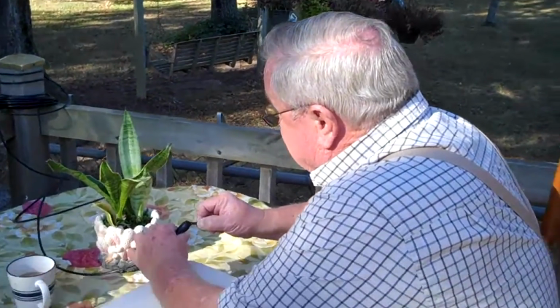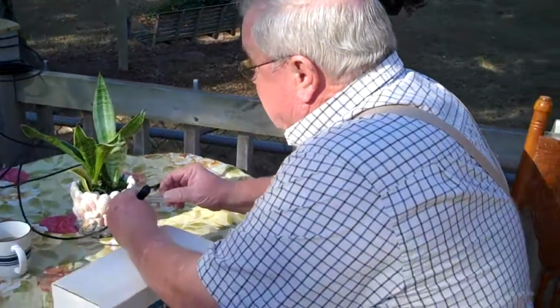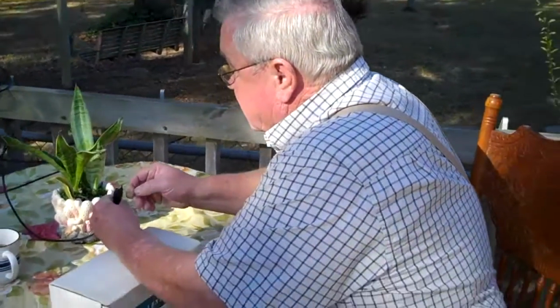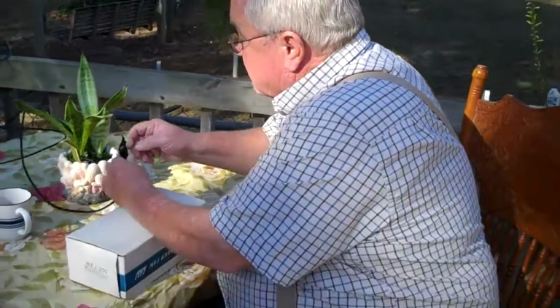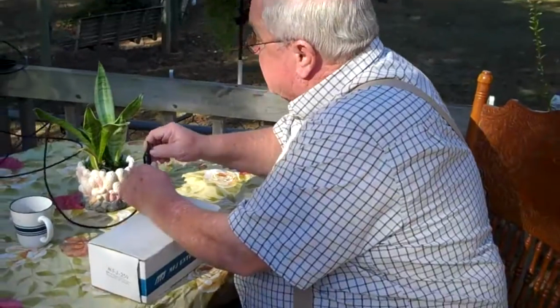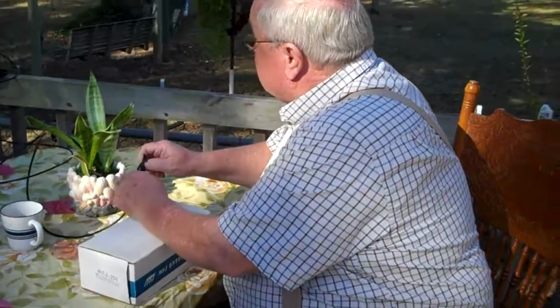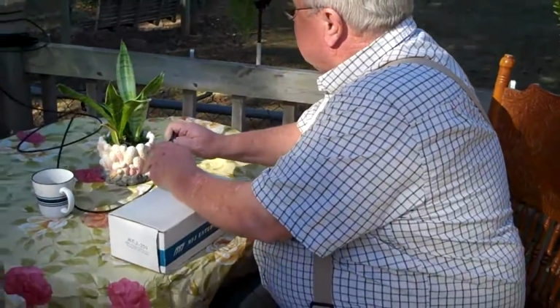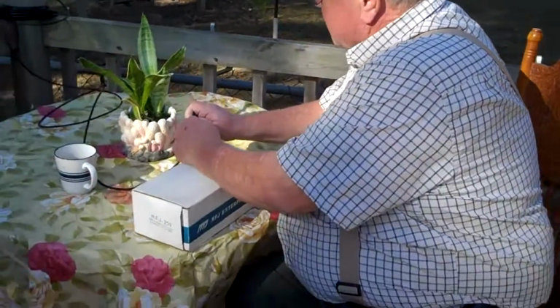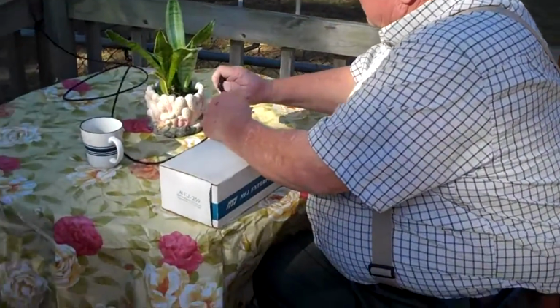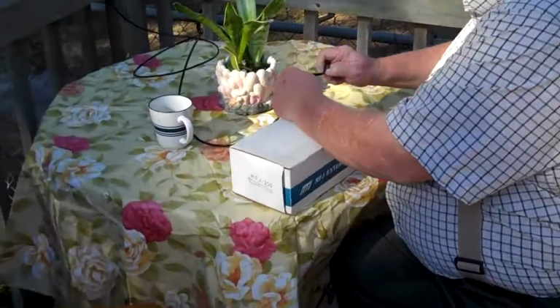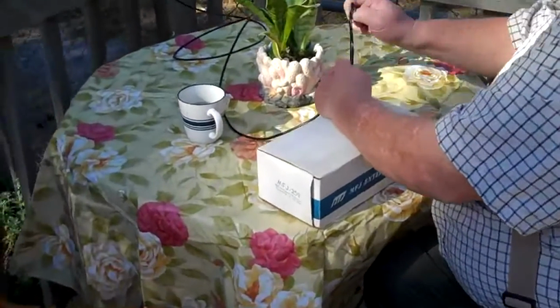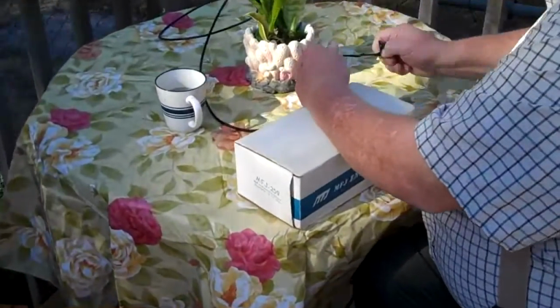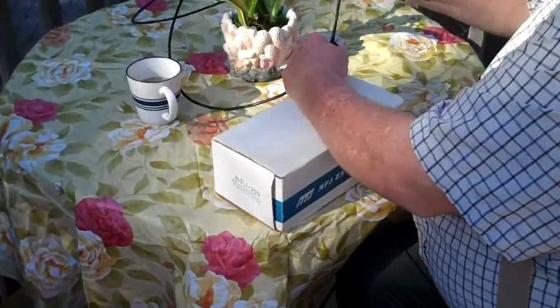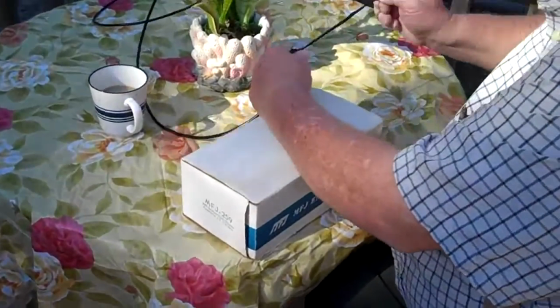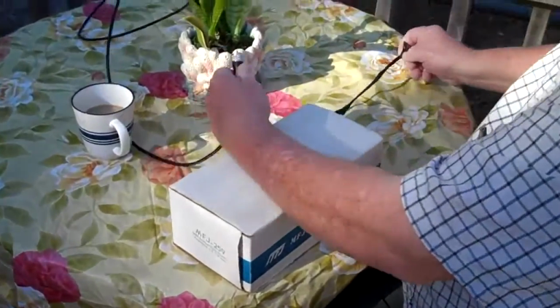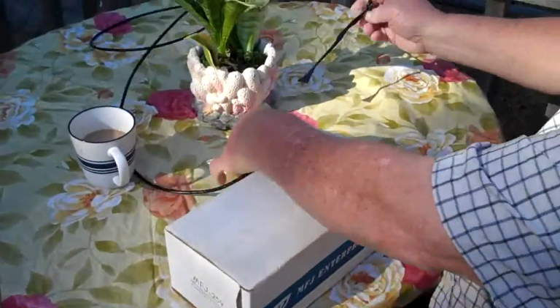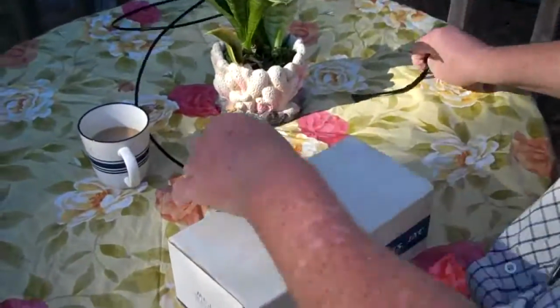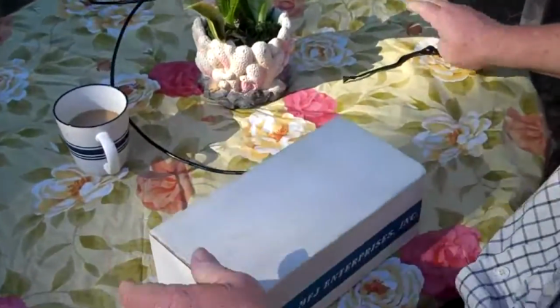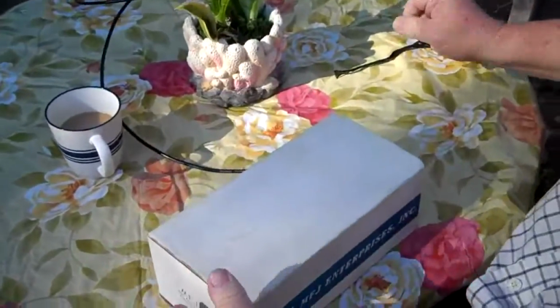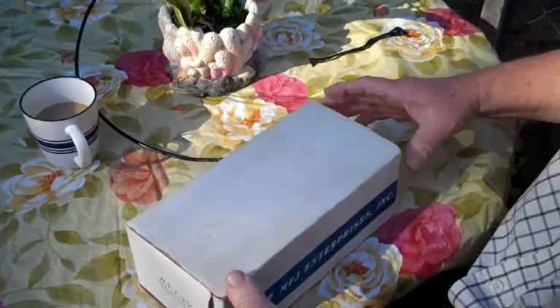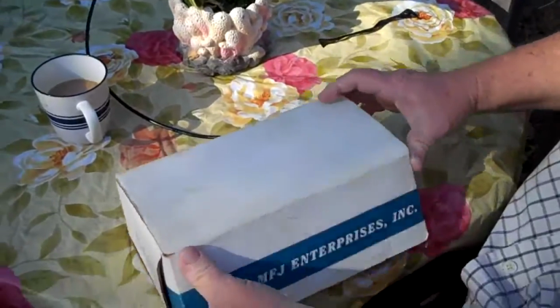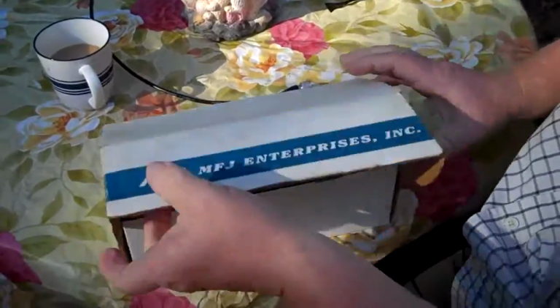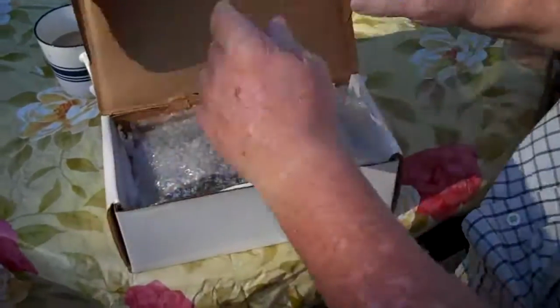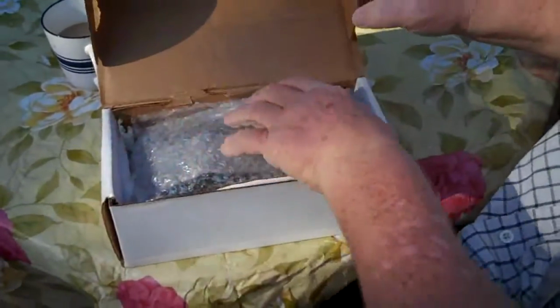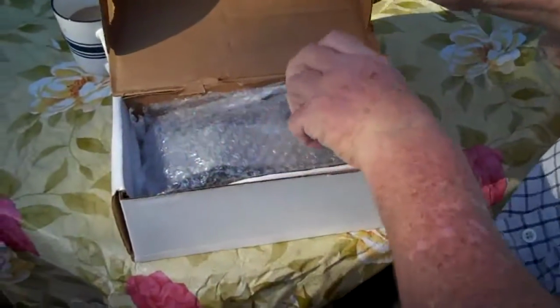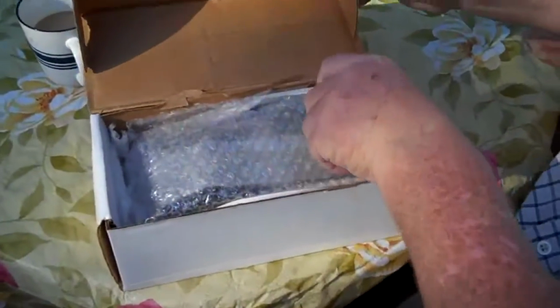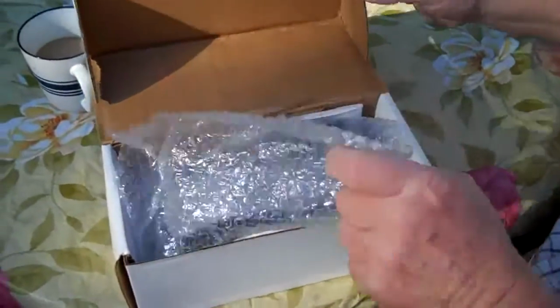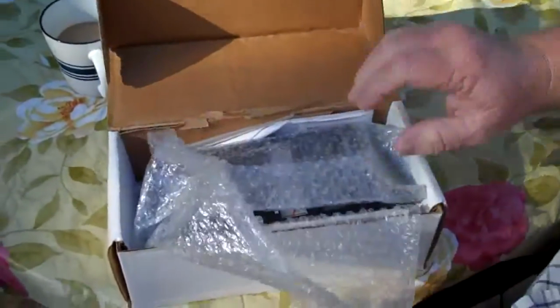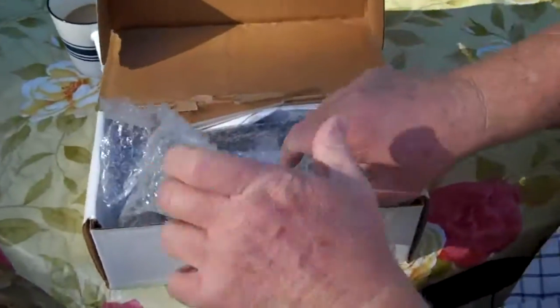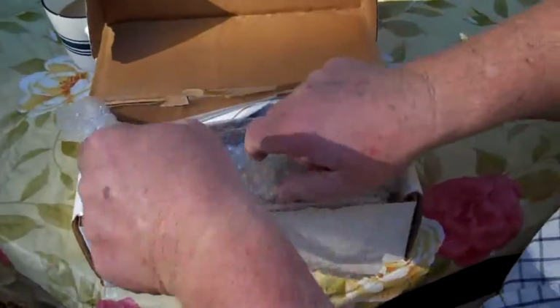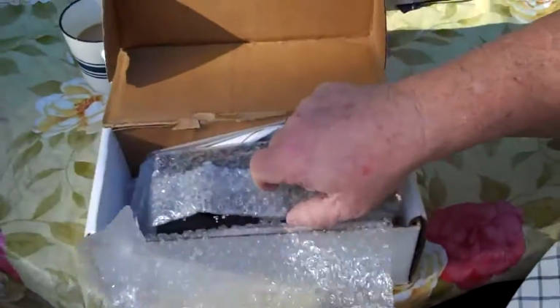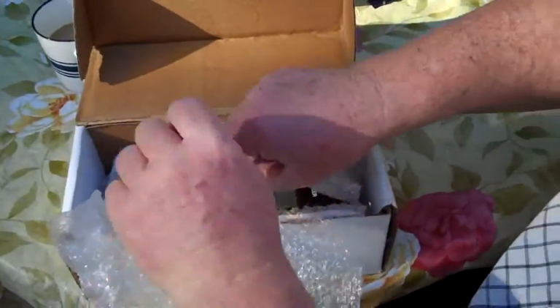Well, as promised, here's Glenn, and that's his antenna analyzer in the box, and he's fixing to connect it up. Tell us a little bit about this thing. First of all, how much do these things cost?